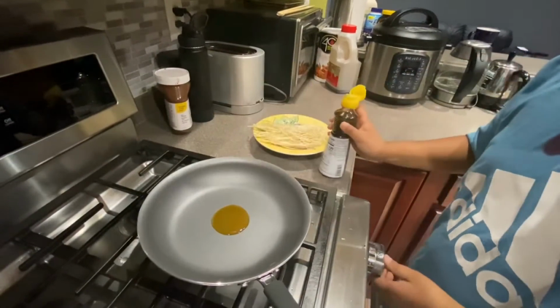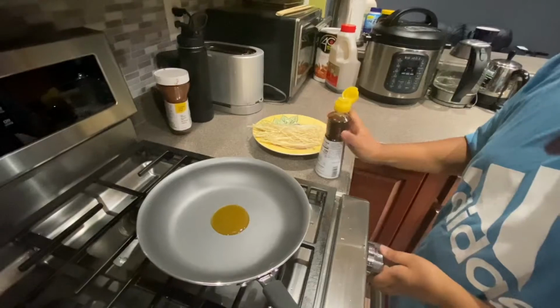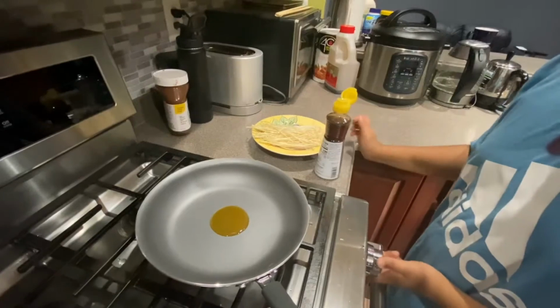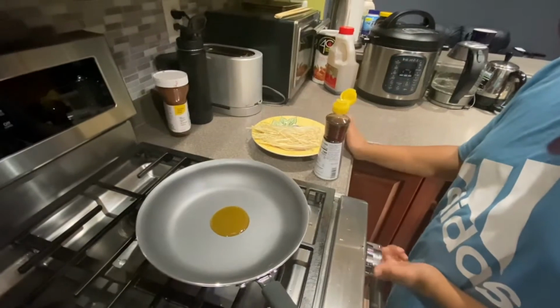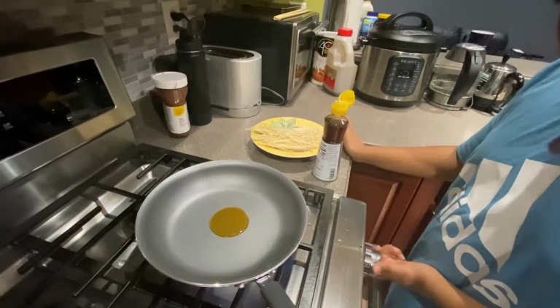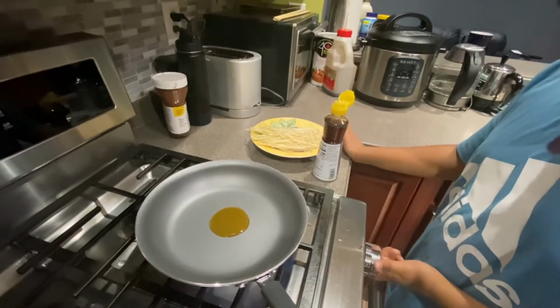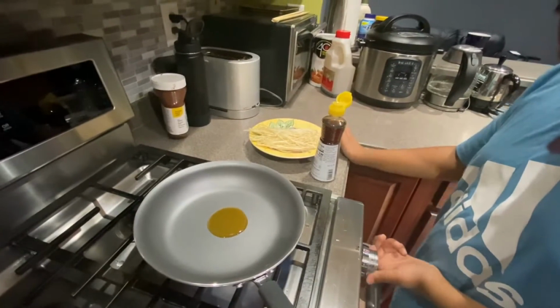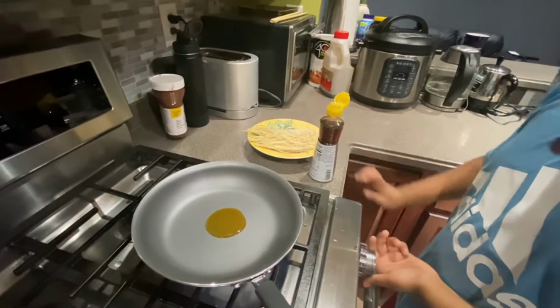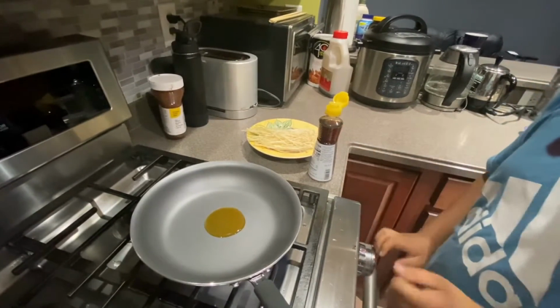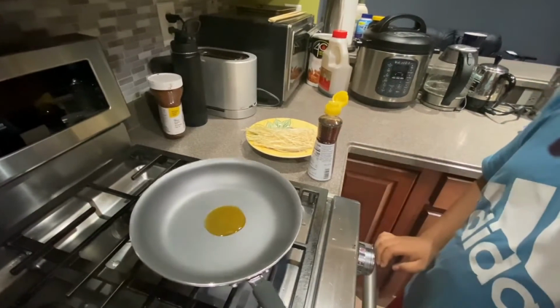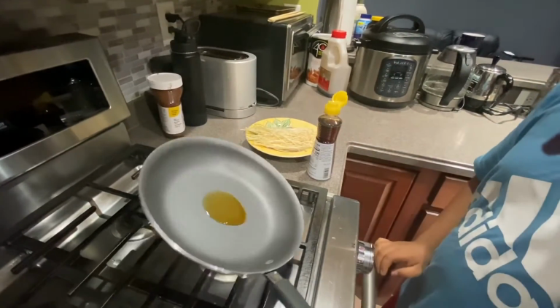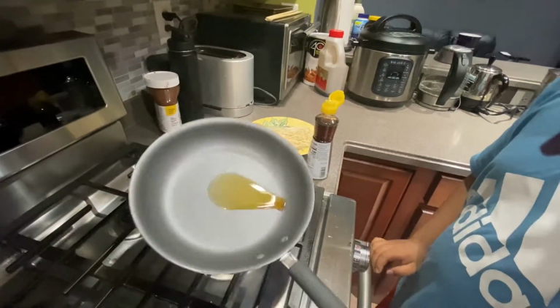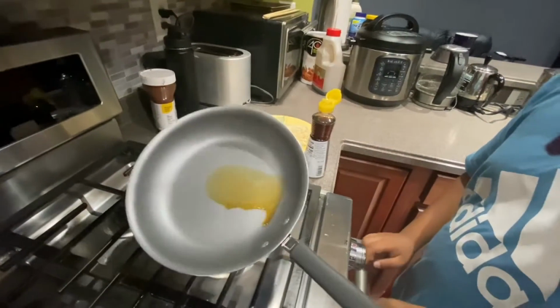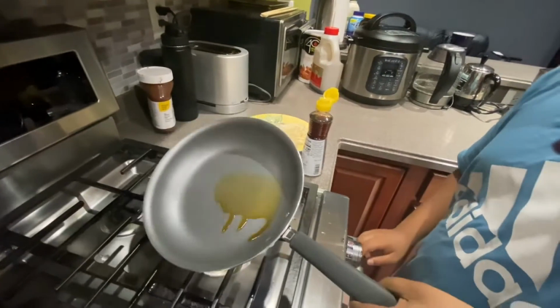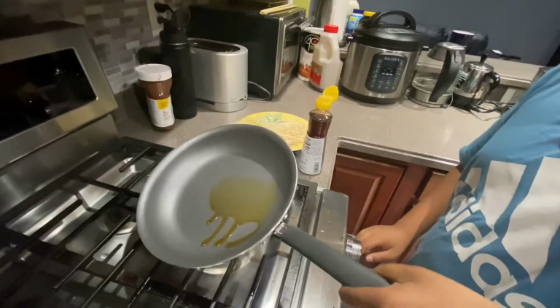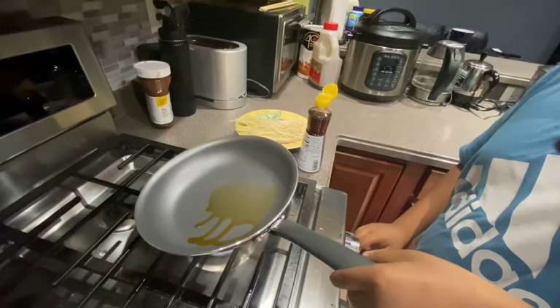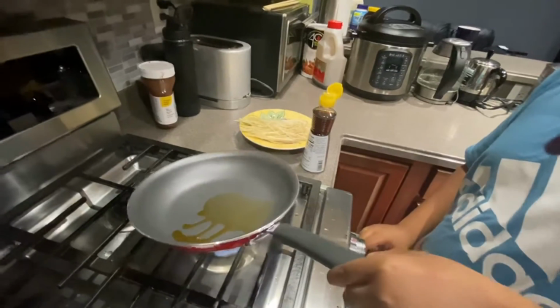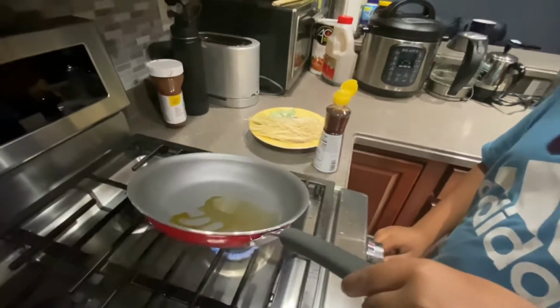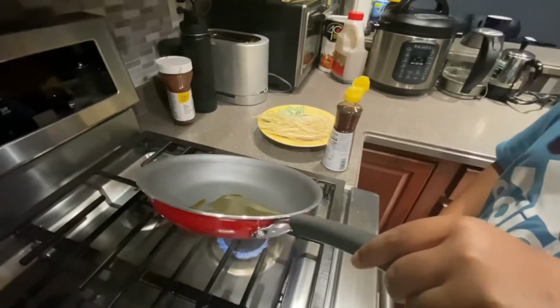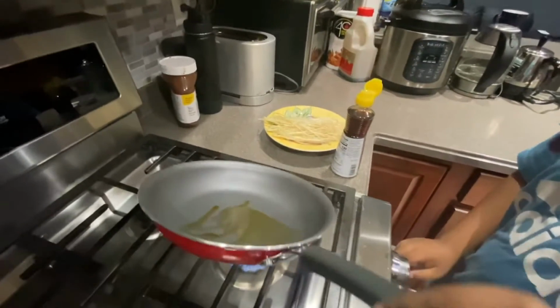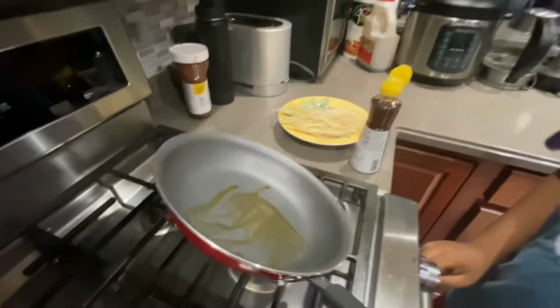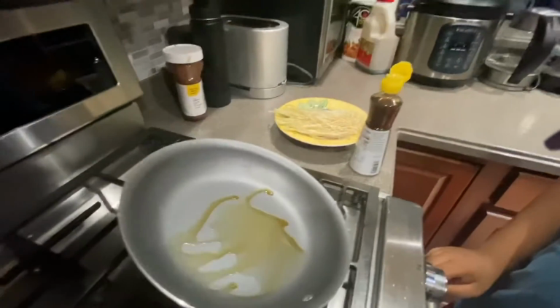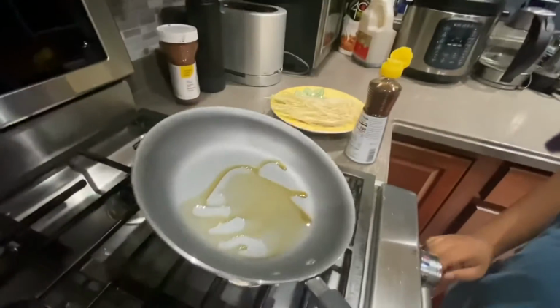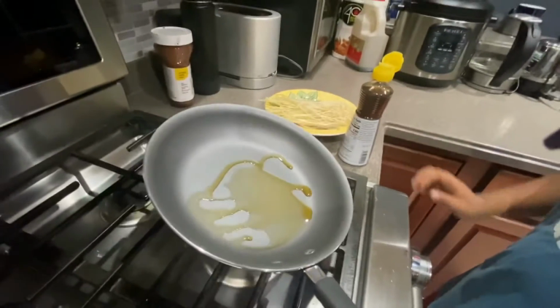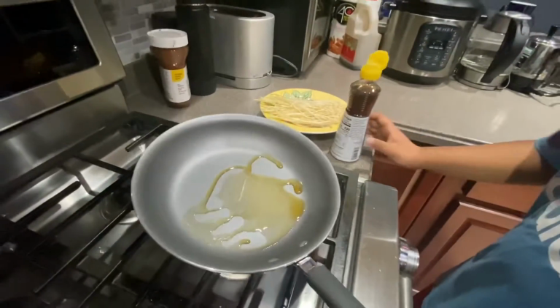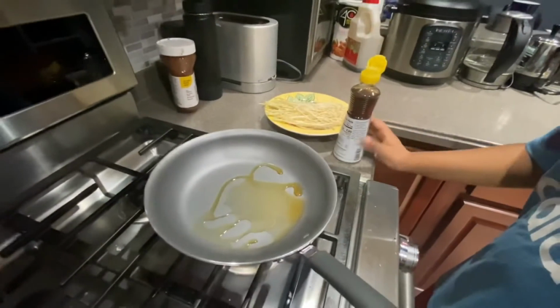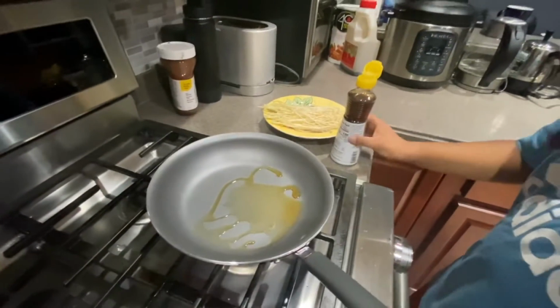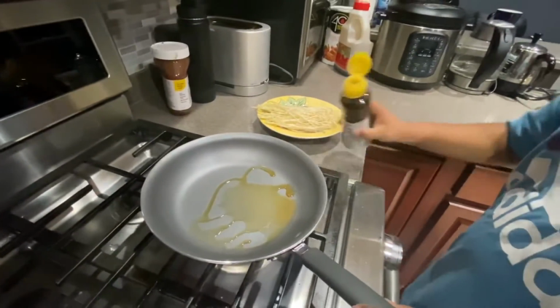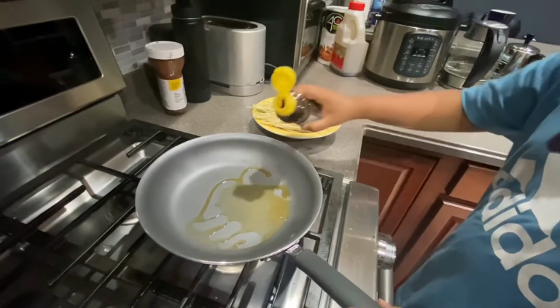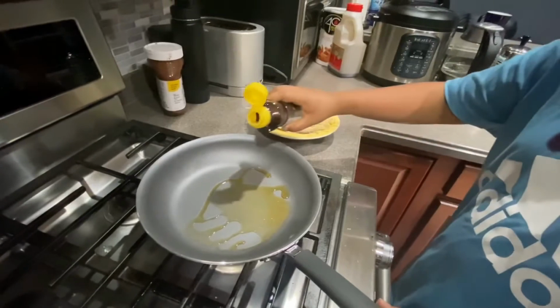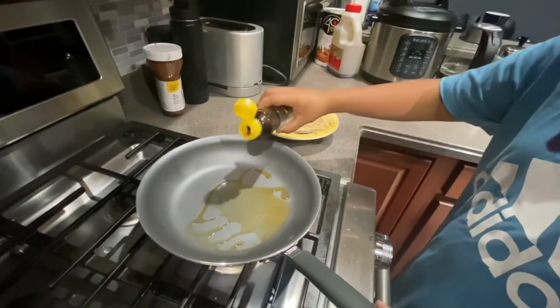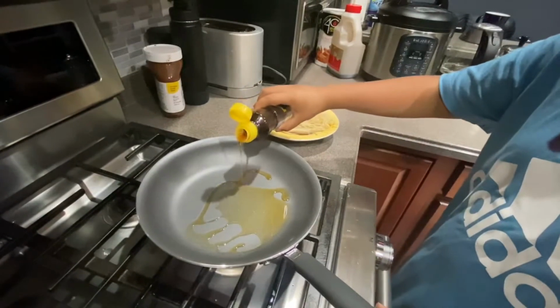Turn on the heat to medium and spread out the oil a bit. You can add a little bit more.